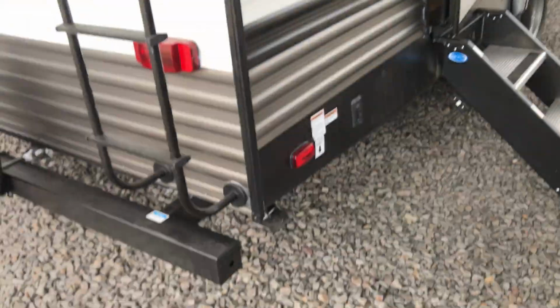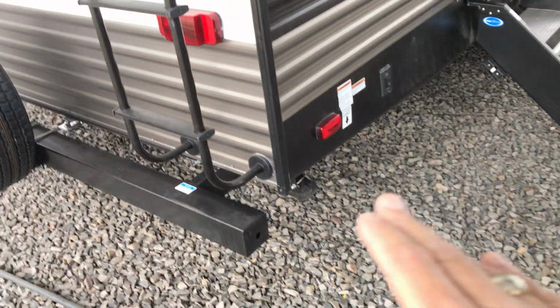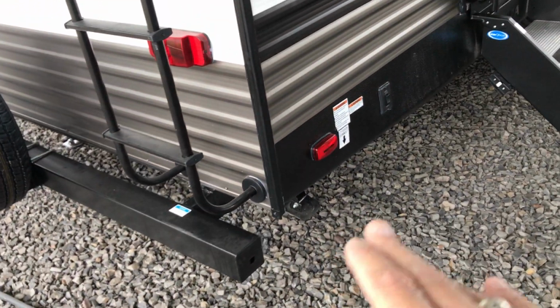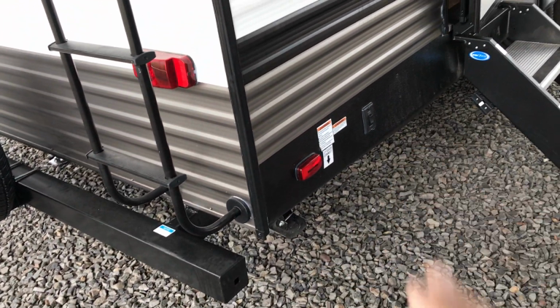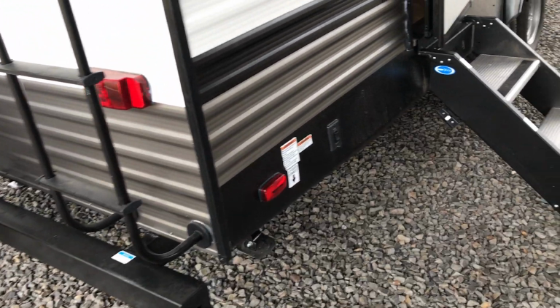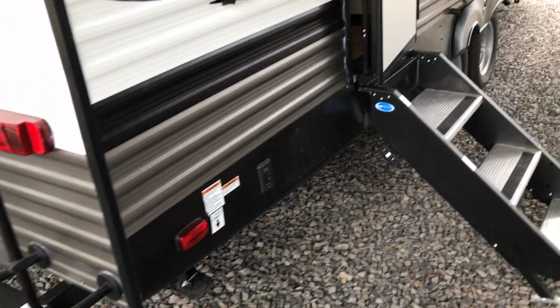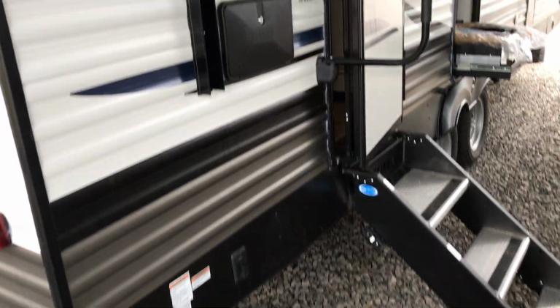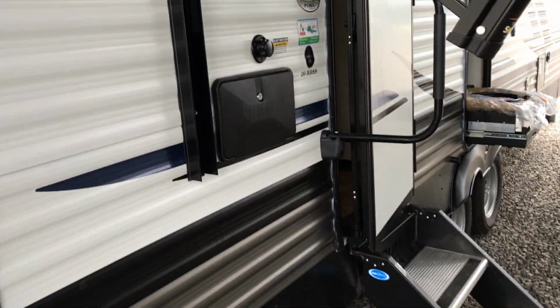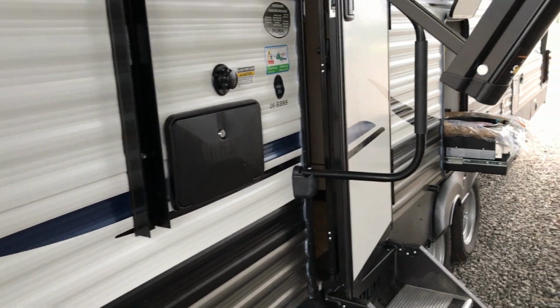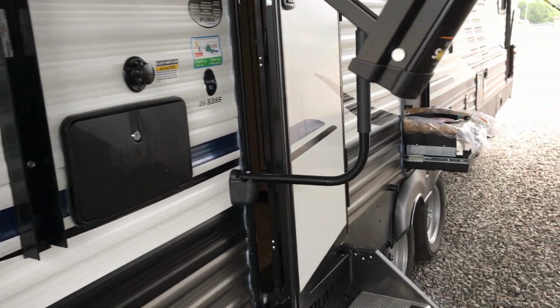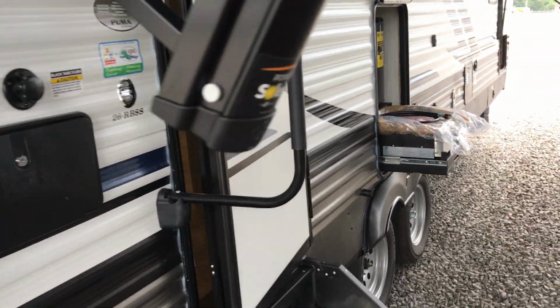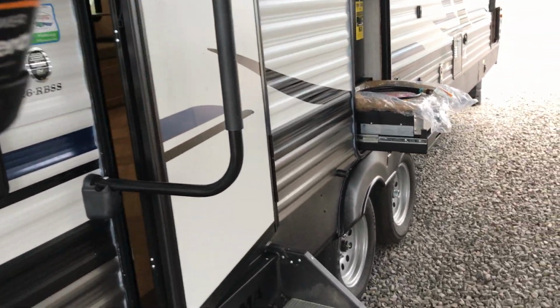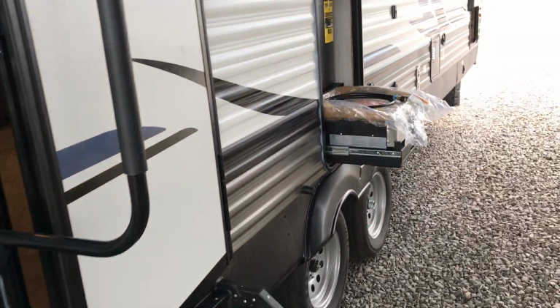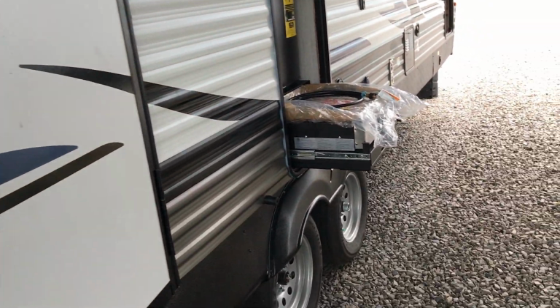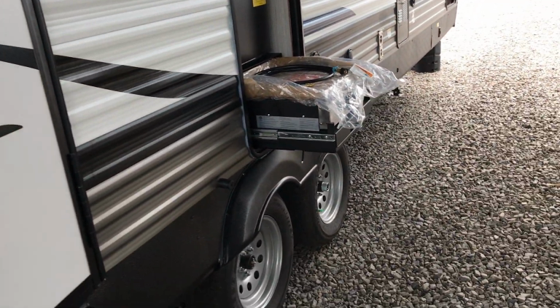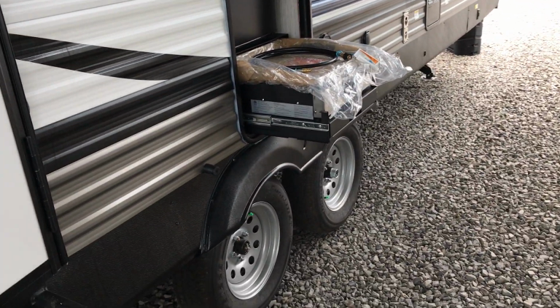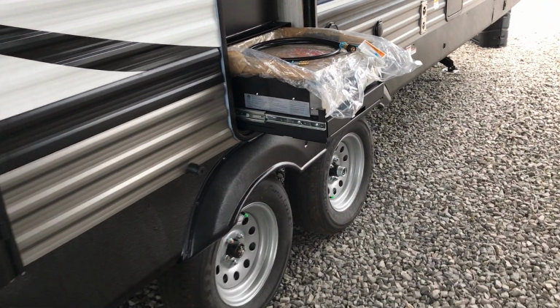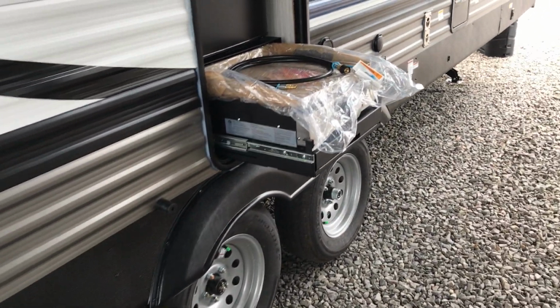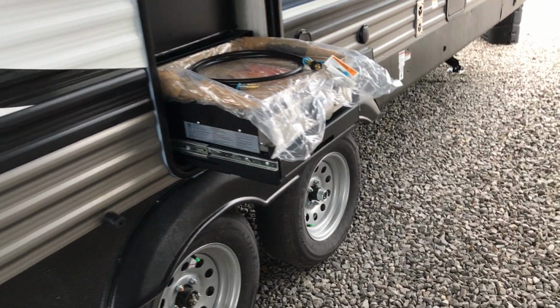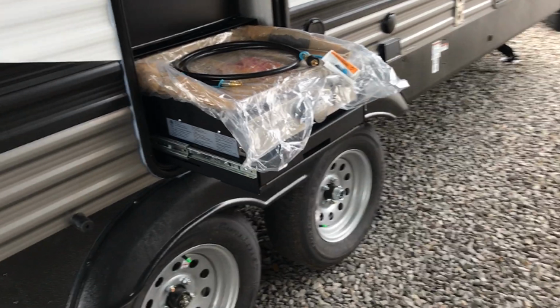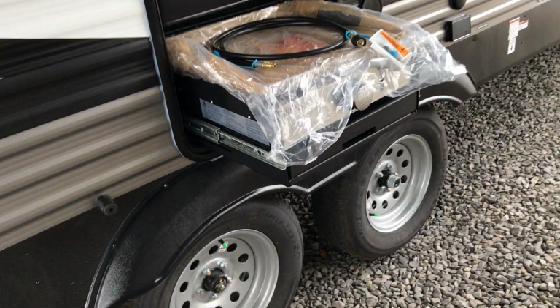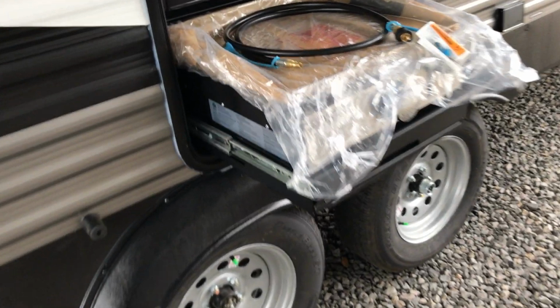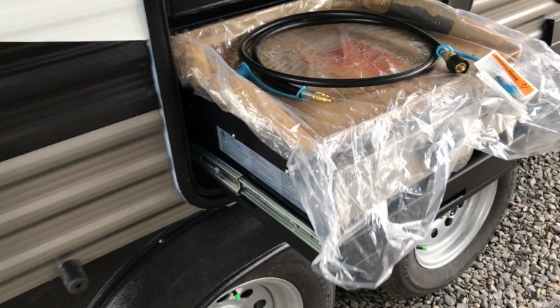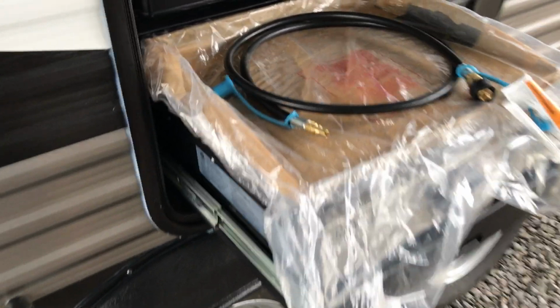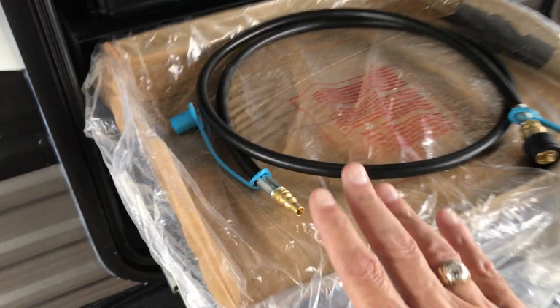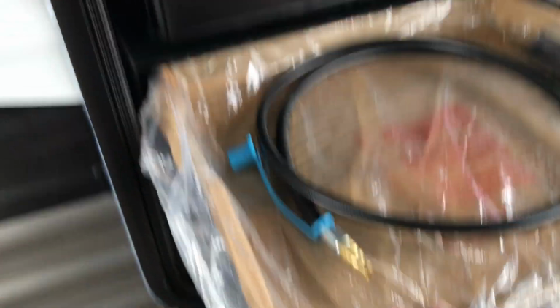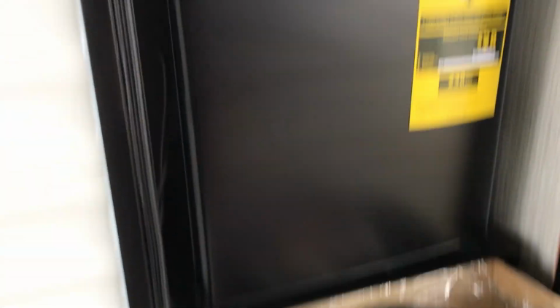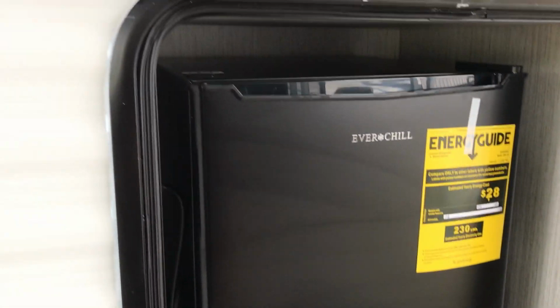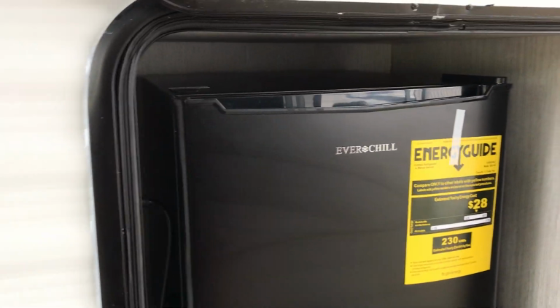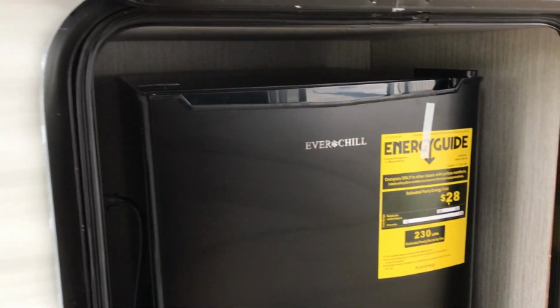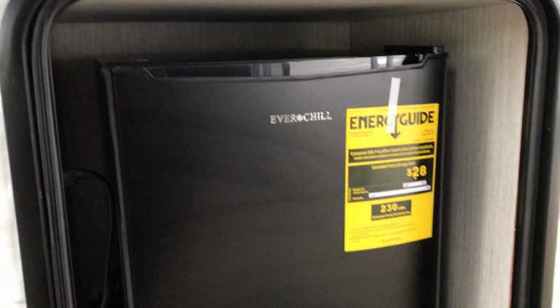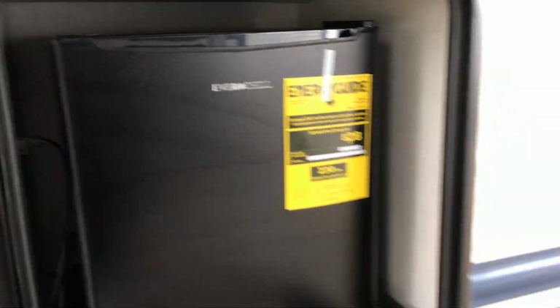Again, power stabilizer jacks front and rear. It does have an outside shower and a black tank flush. We also equipped it with the micro outside kitchen. This is a cast iron griddle.